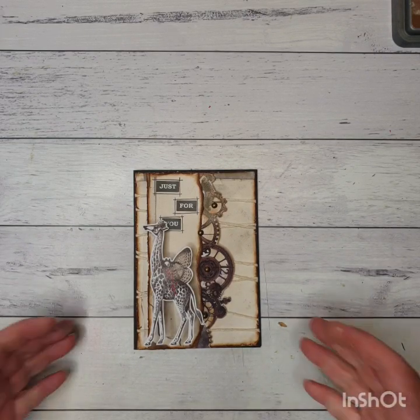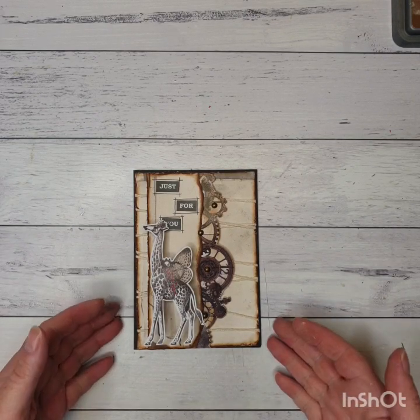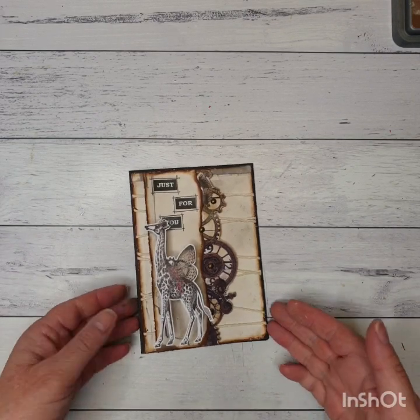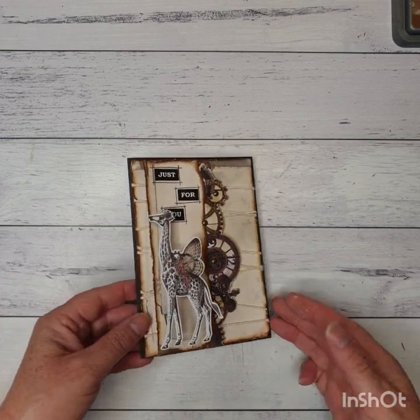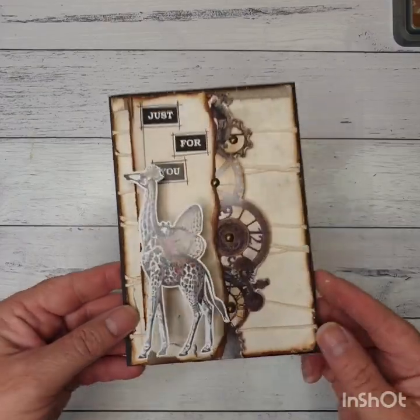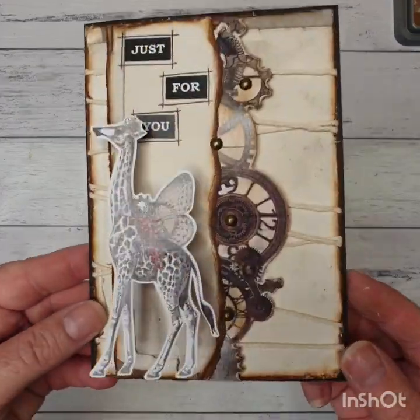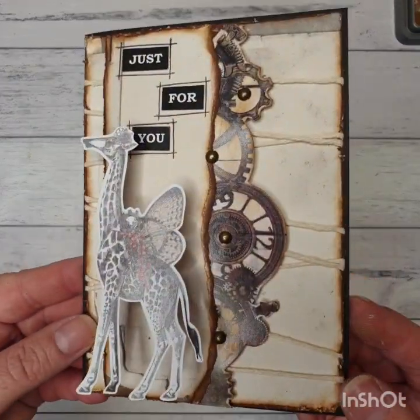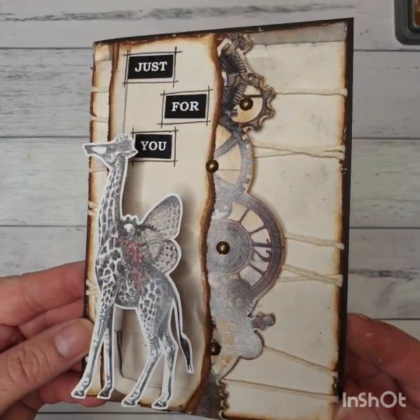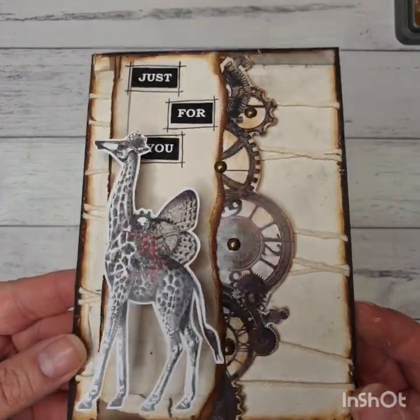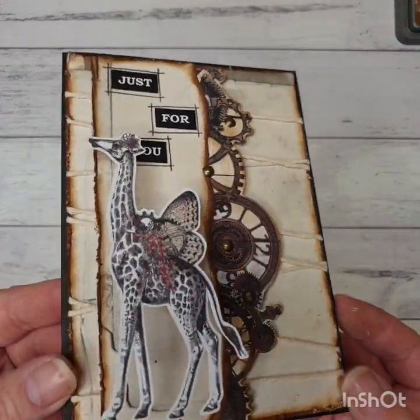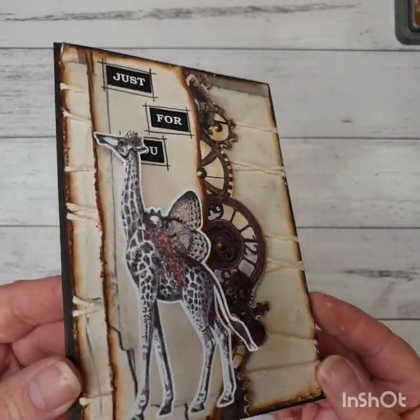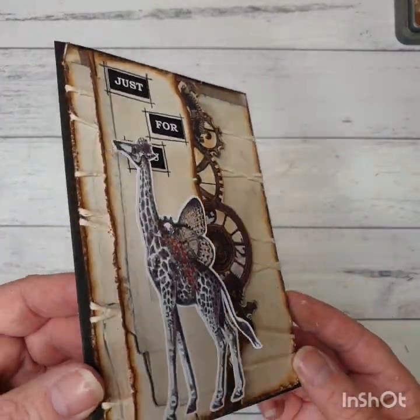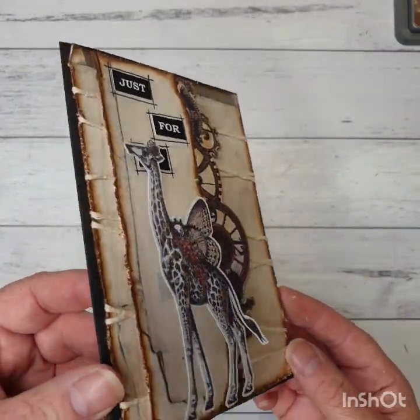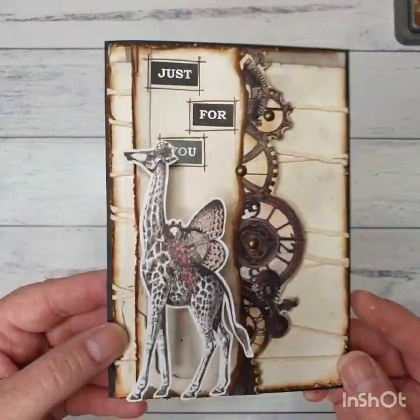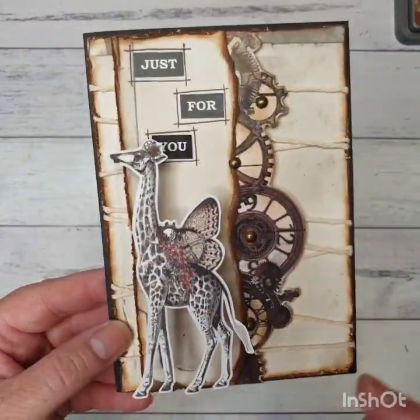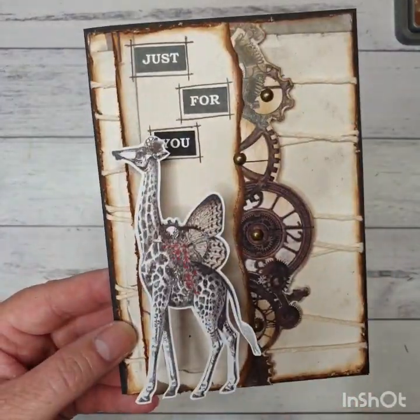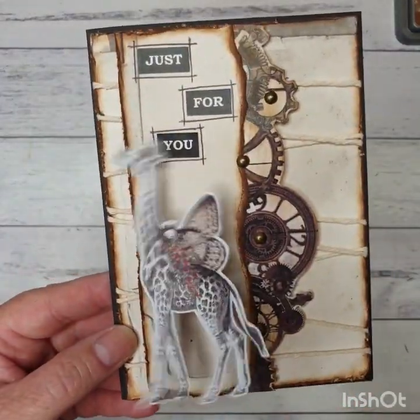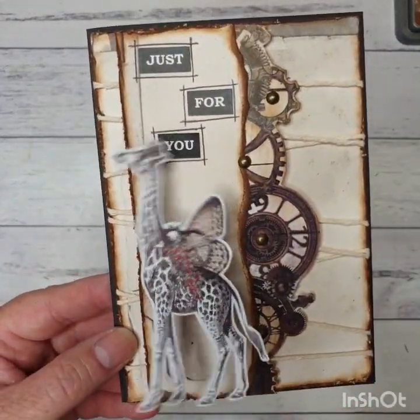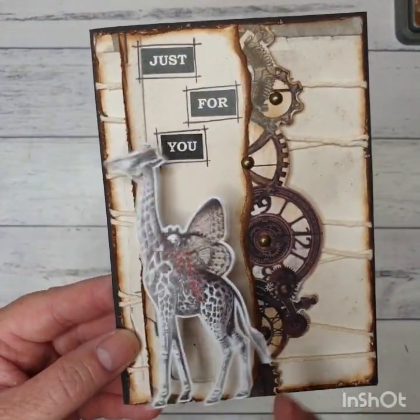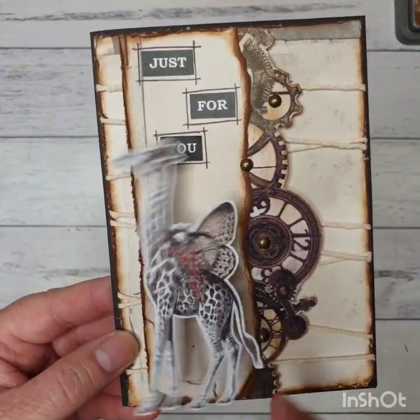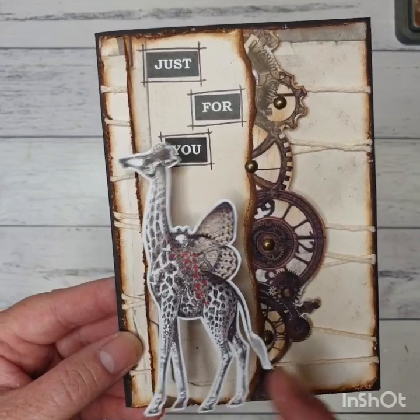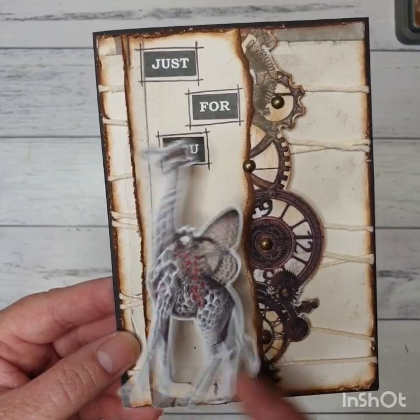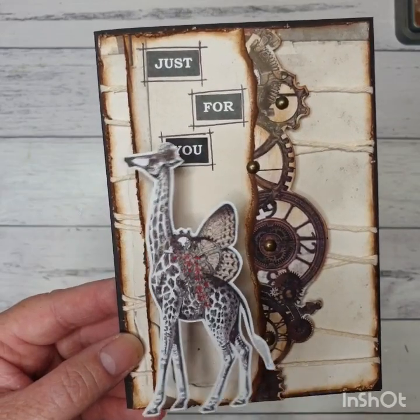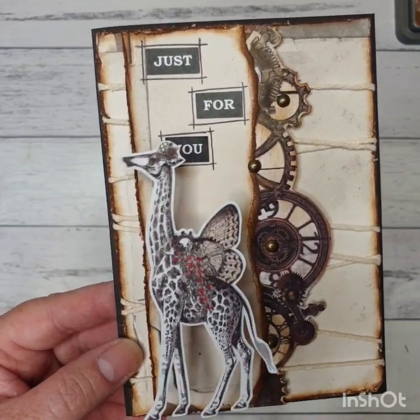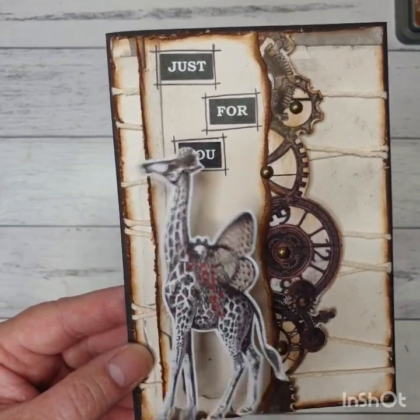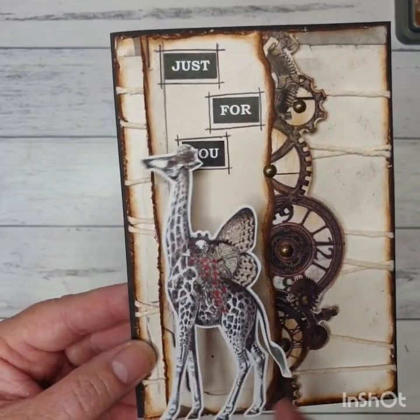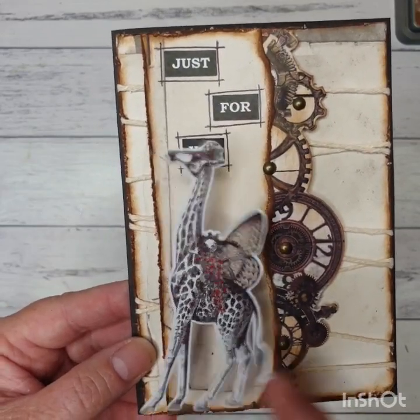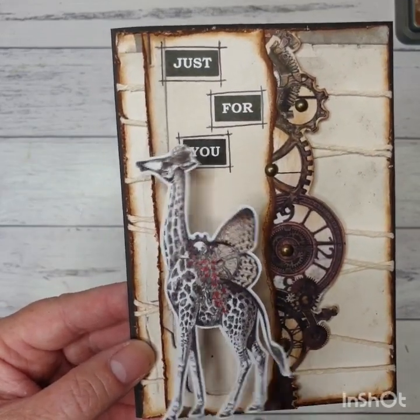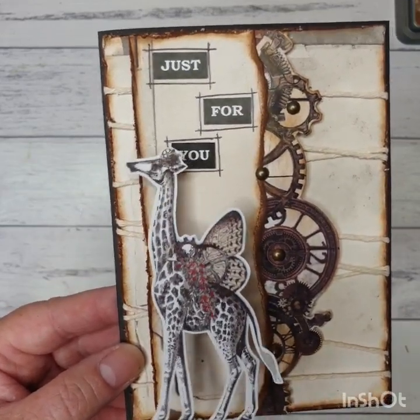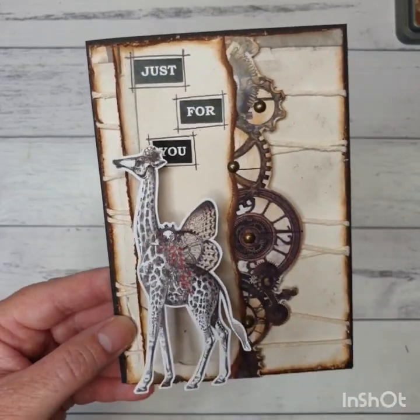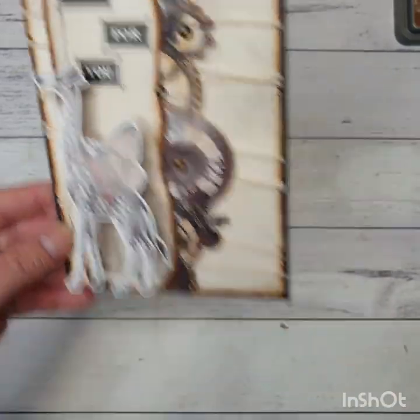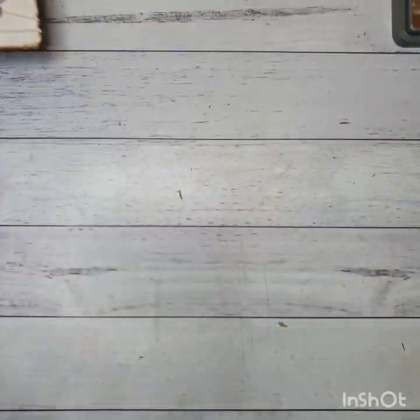So this is our card that we're going to do today. It's a men's card, a little bit rustic-y looking and our little giraffe hair wobbles on the front, which is kind of cool. Alright, so let's get started.